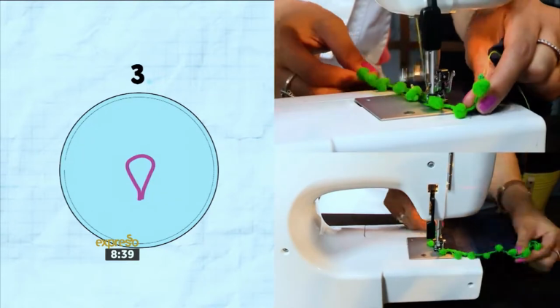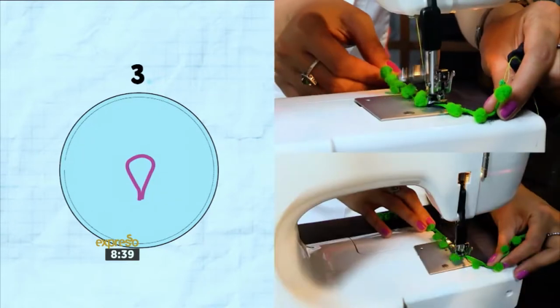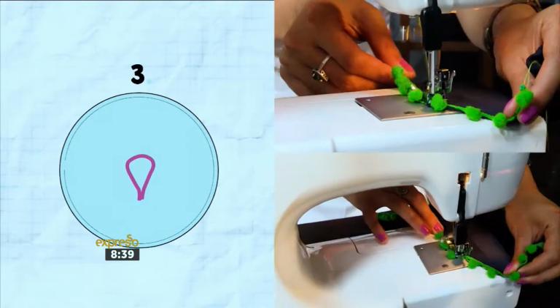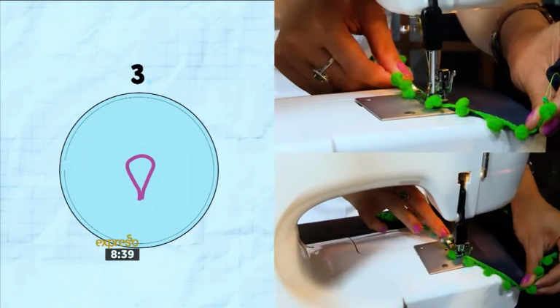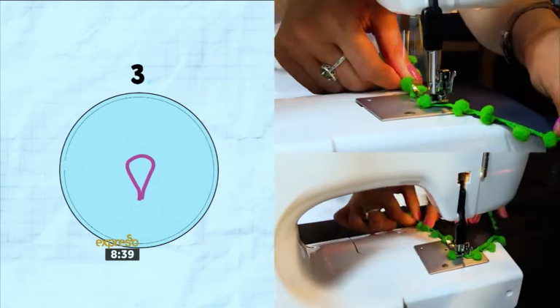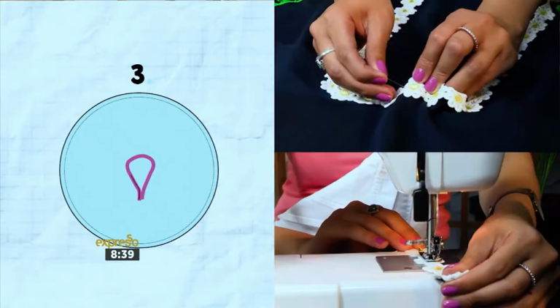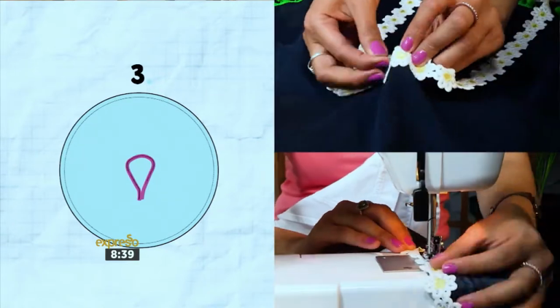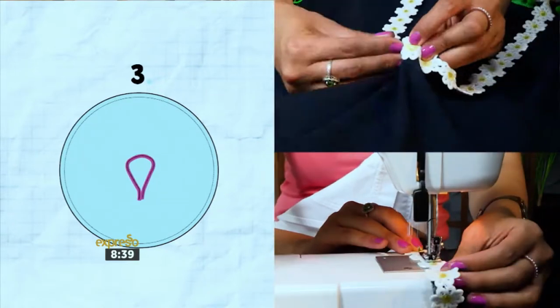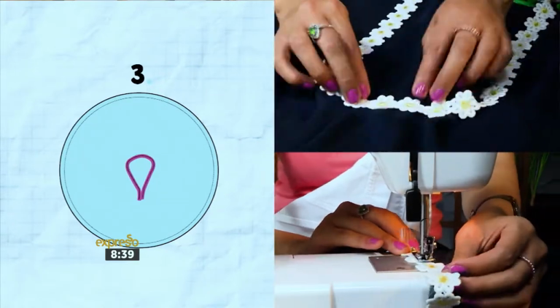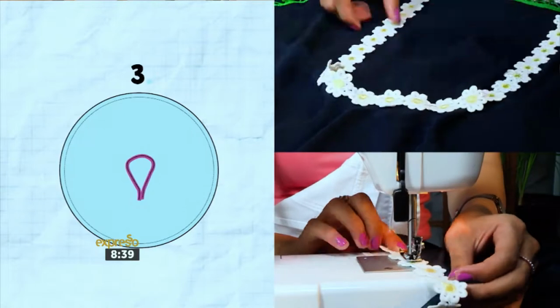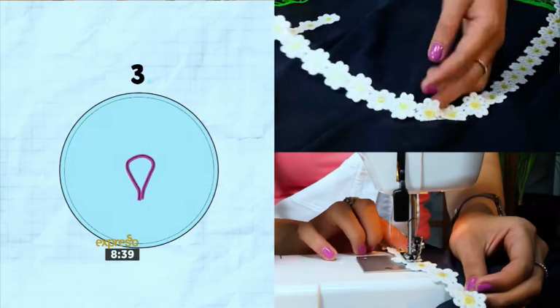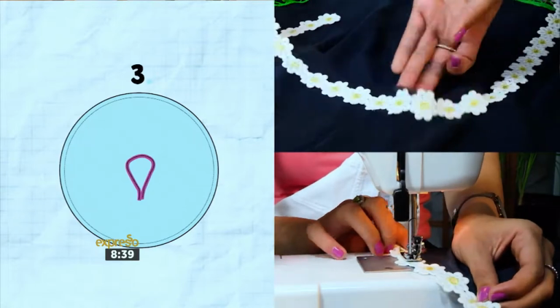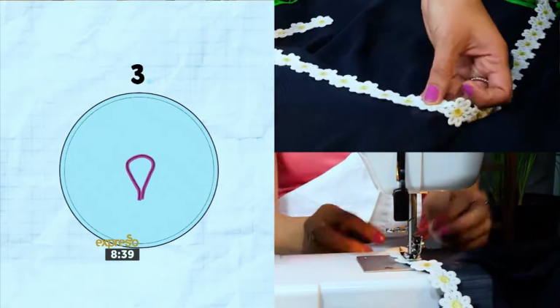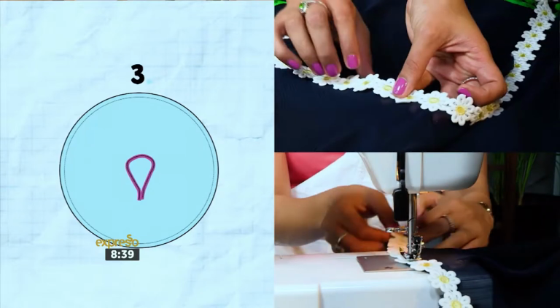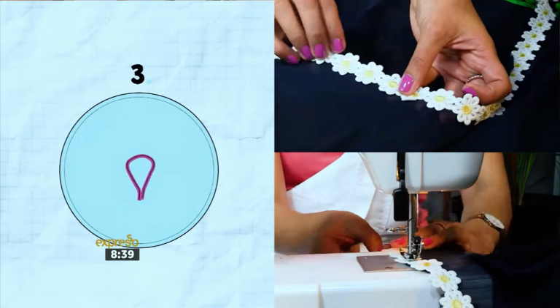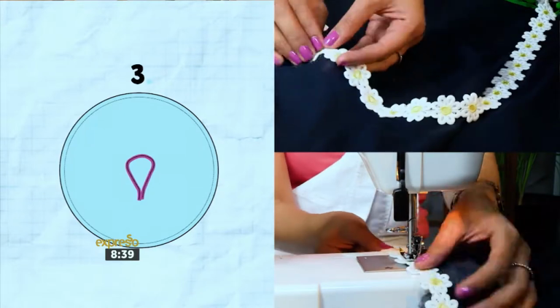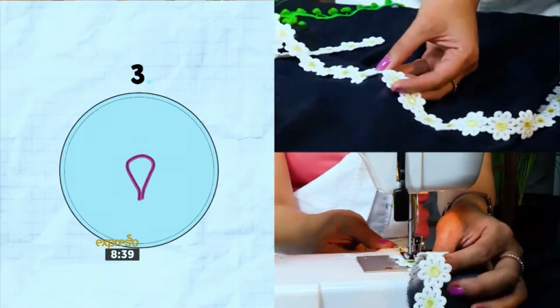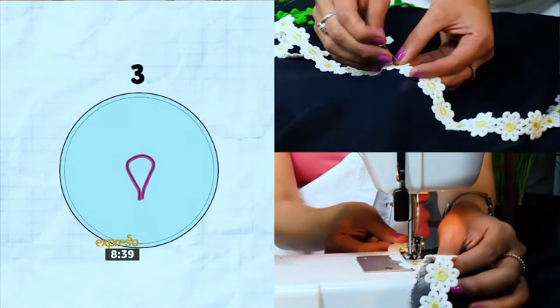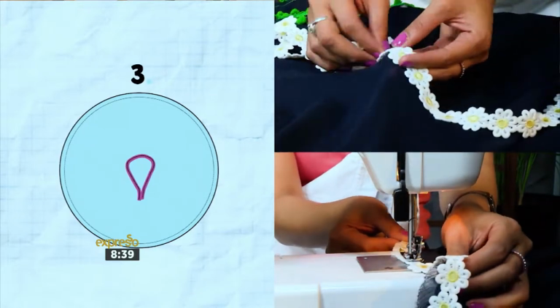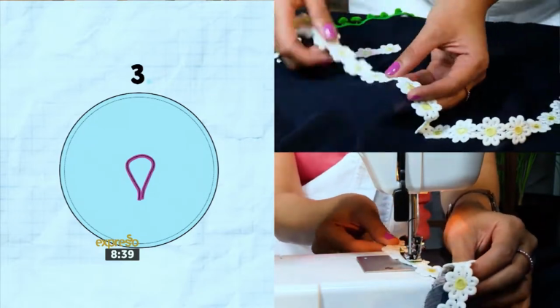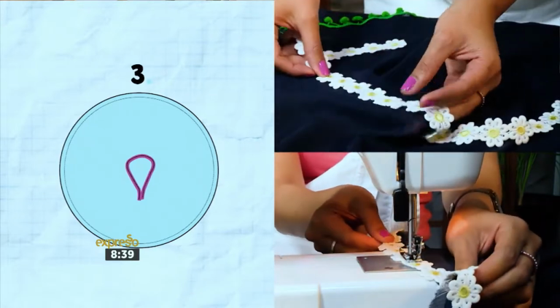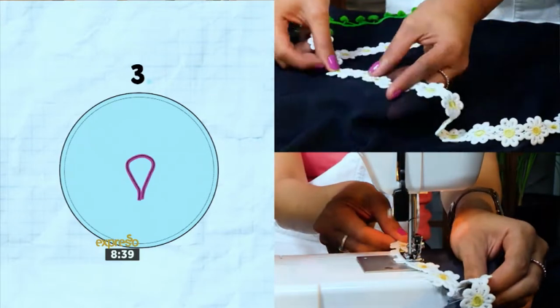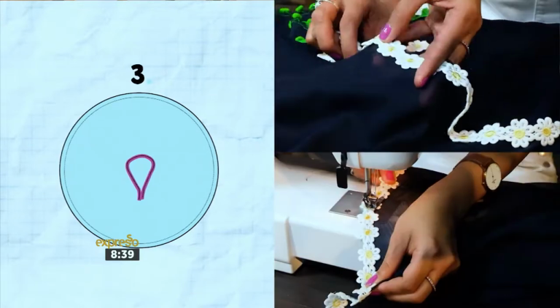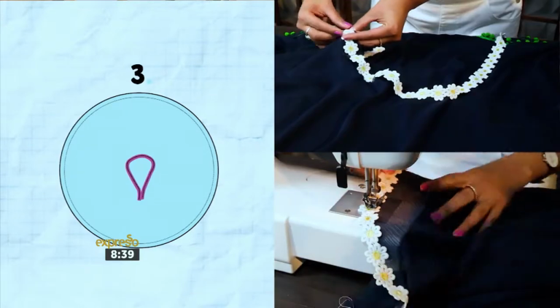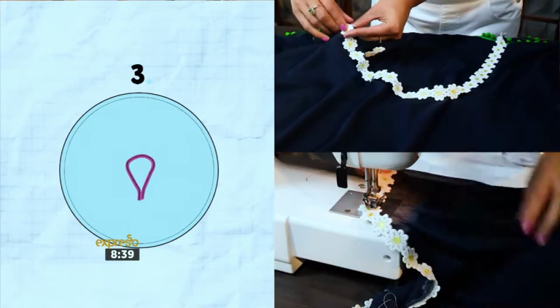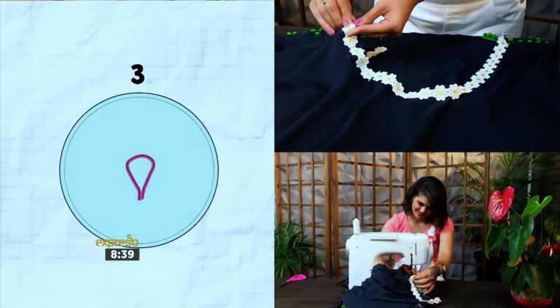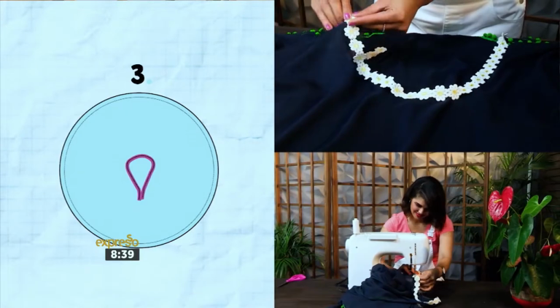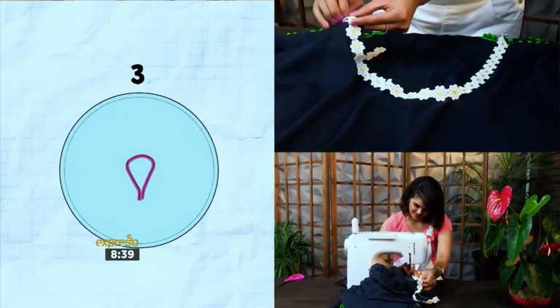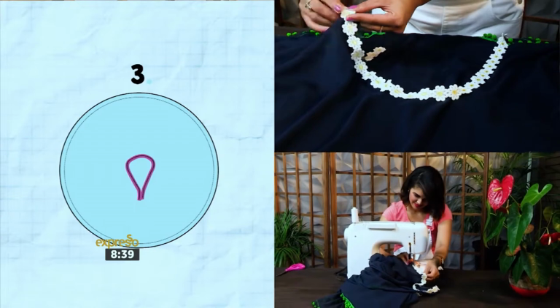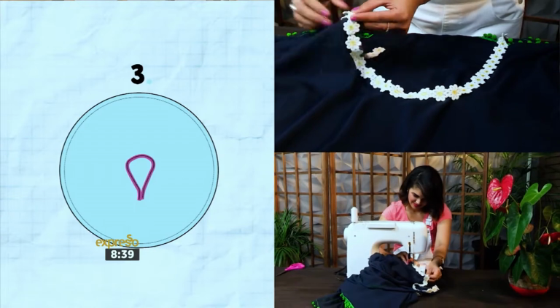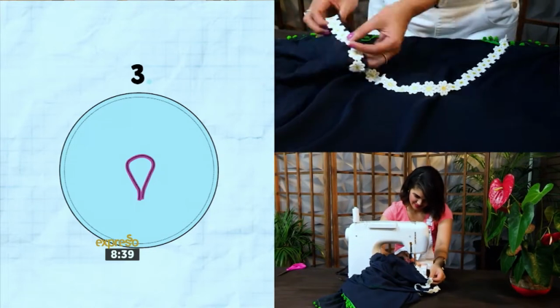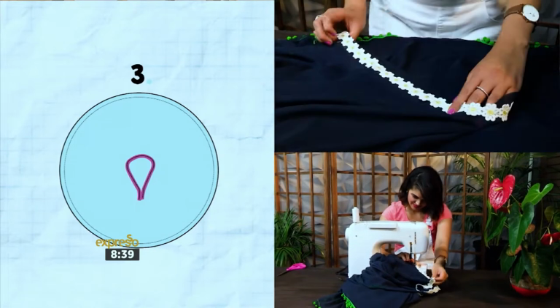Measure your neck hole opening and cut a piece of your neckline trim to size. Pin in place around the neckline and then sew in place with matching thread.